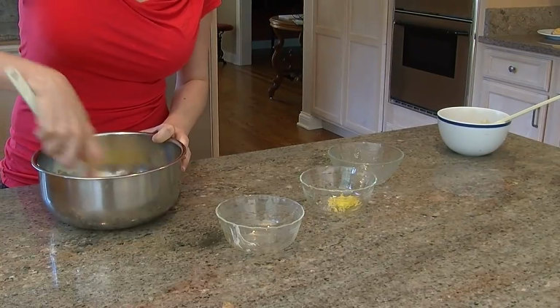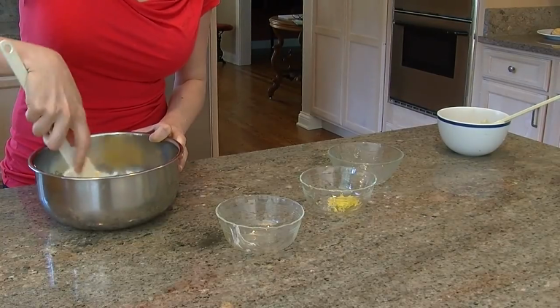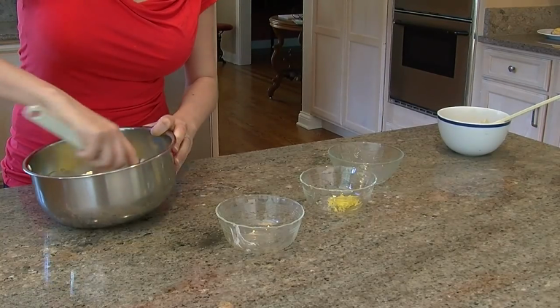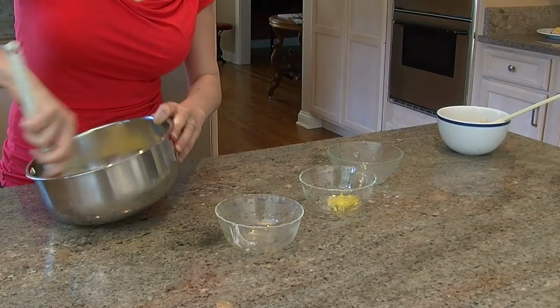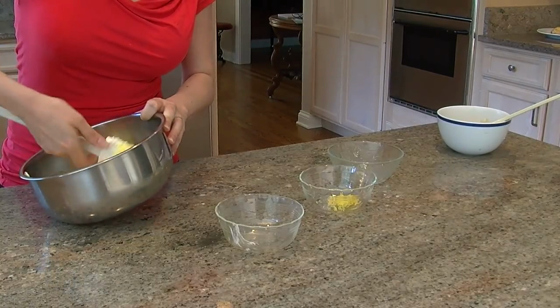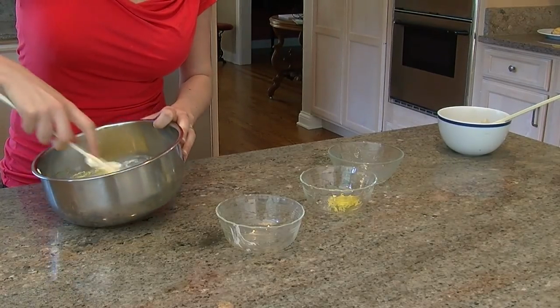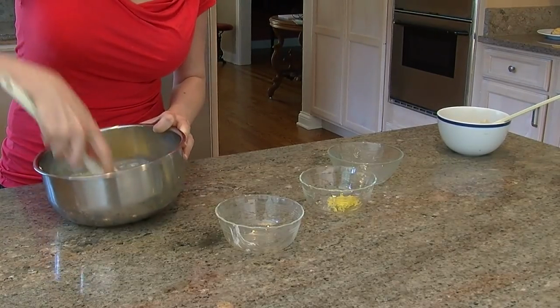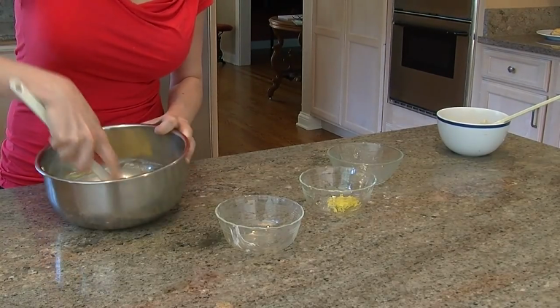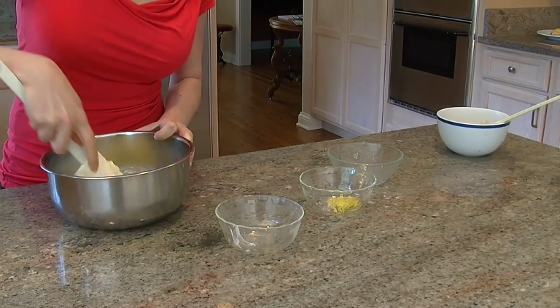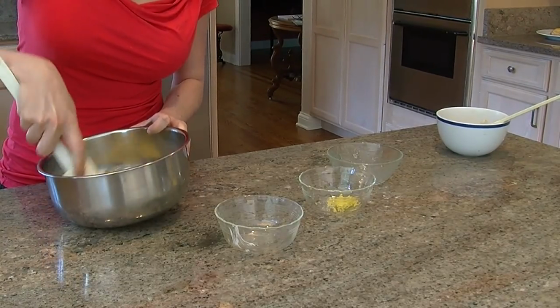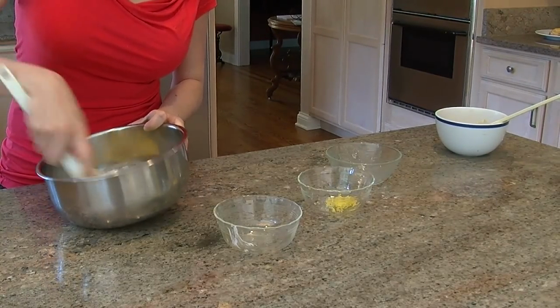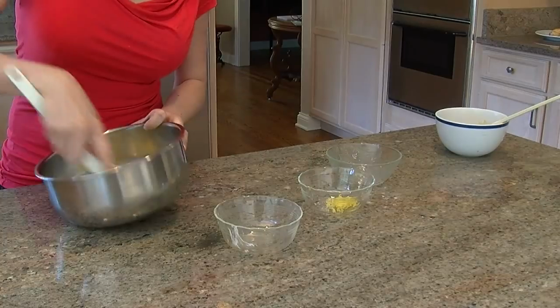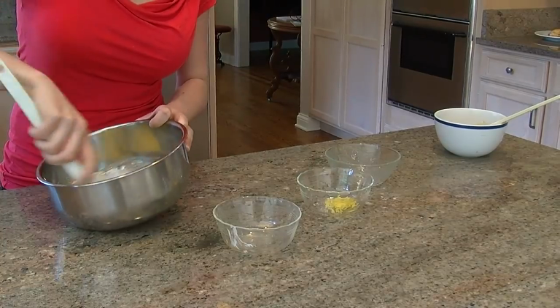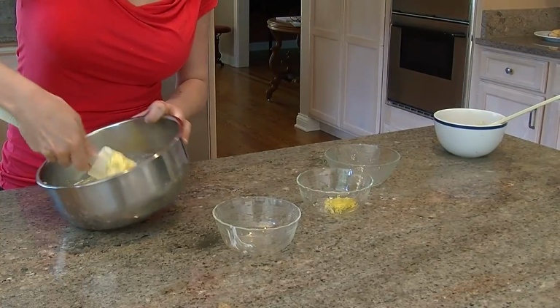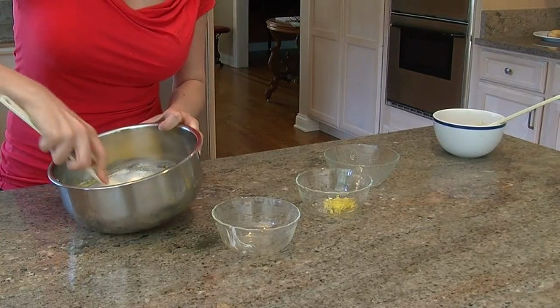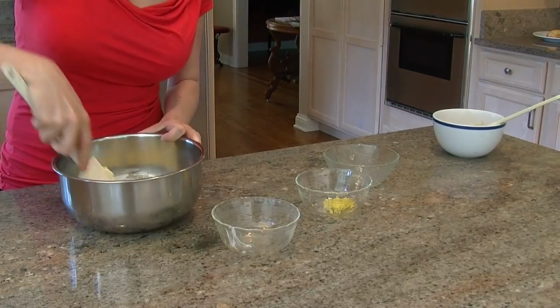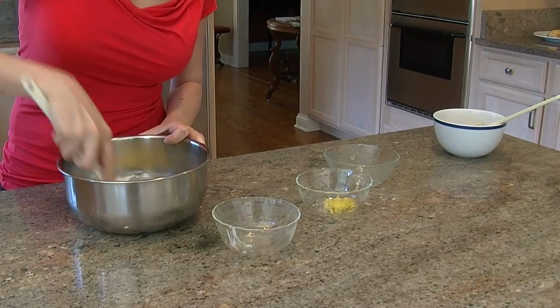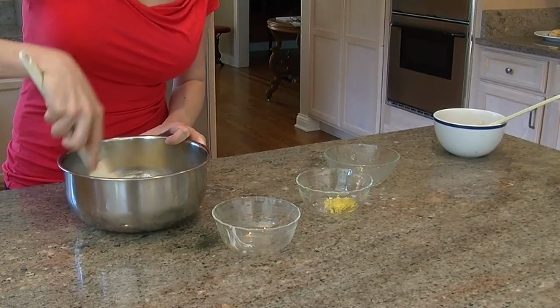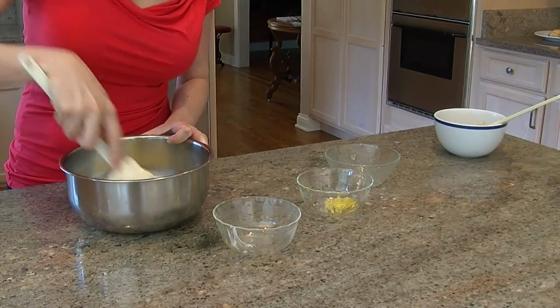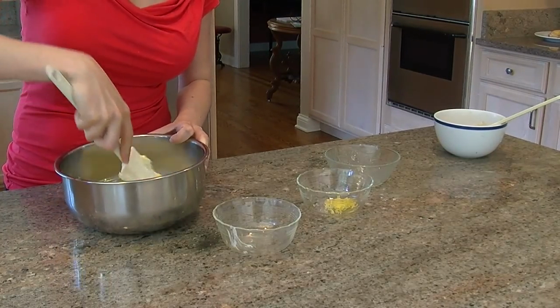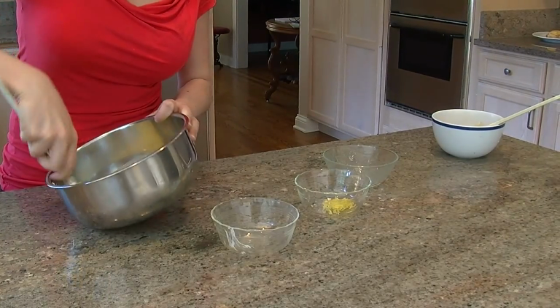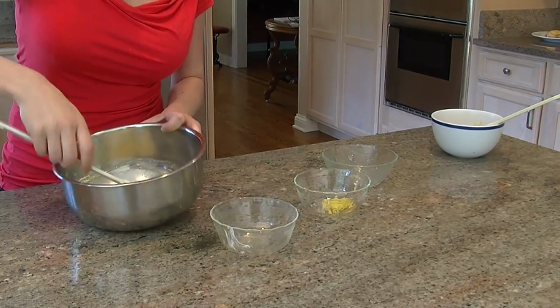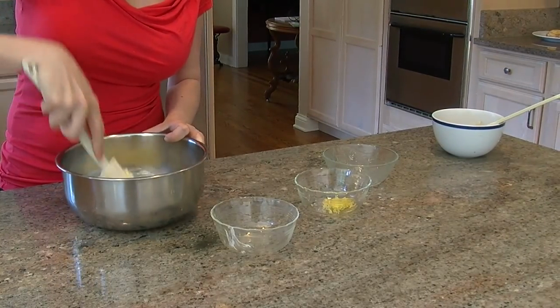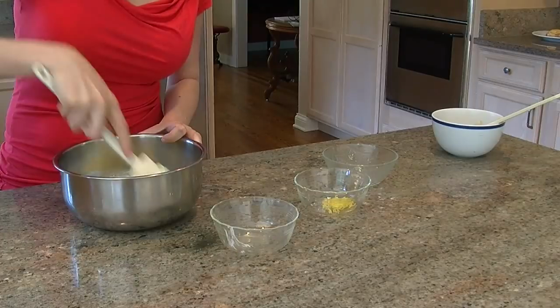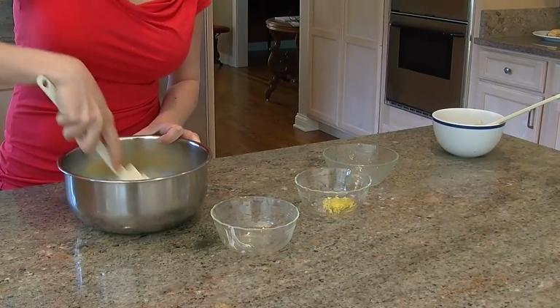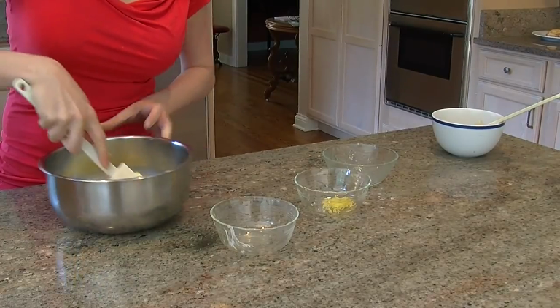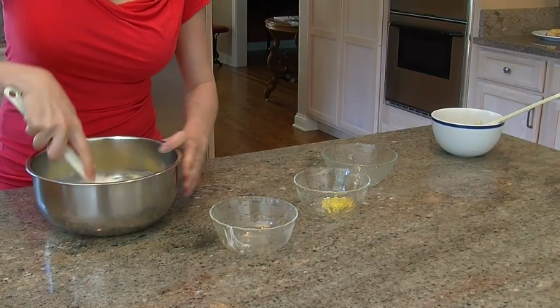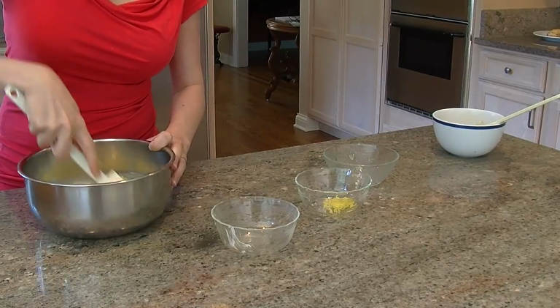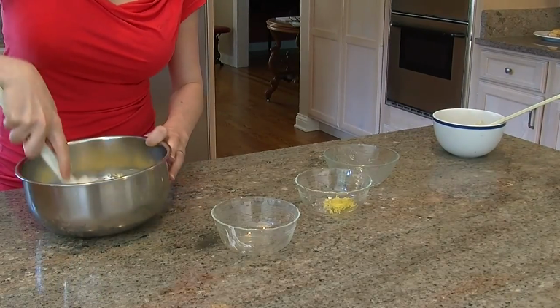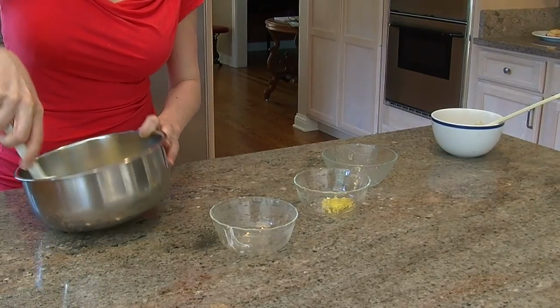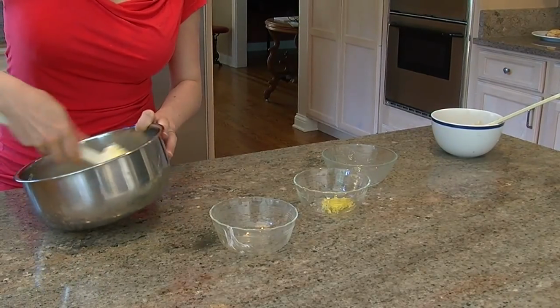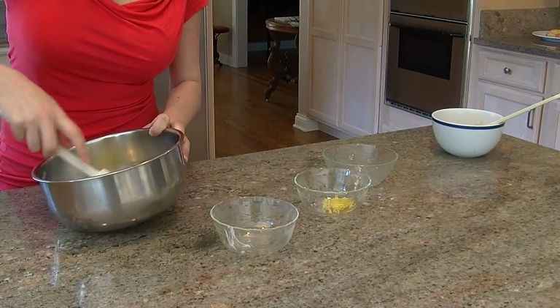Just mix that up pretty well. Again, just making sure that there are no lumps because you want a nice creamy smooth filling for your Danish pastry.